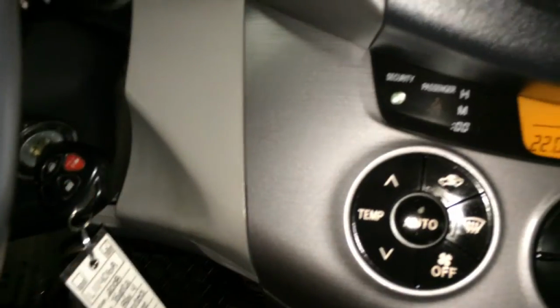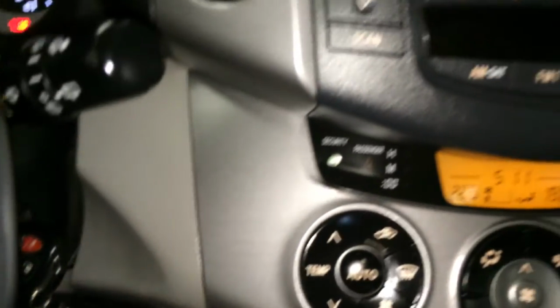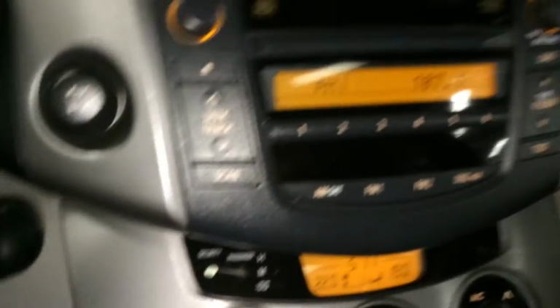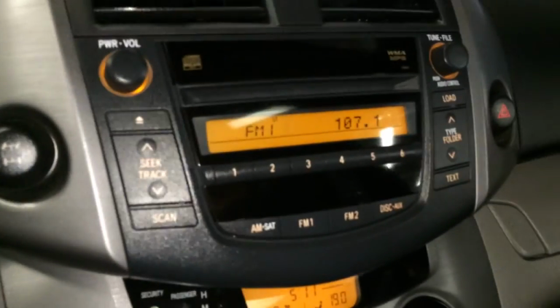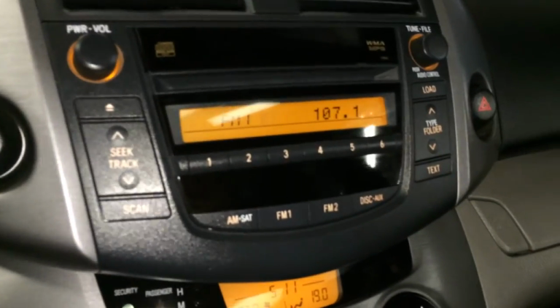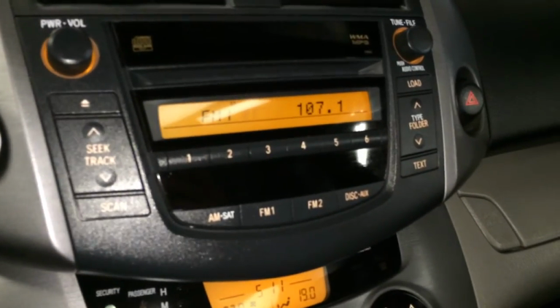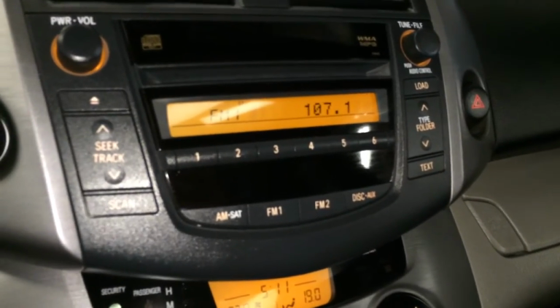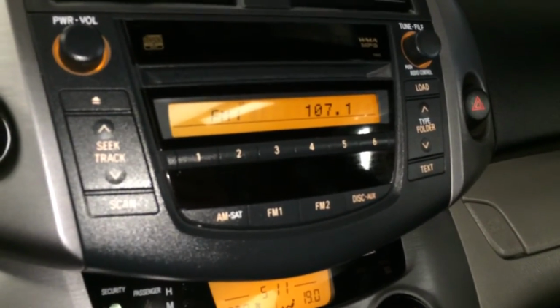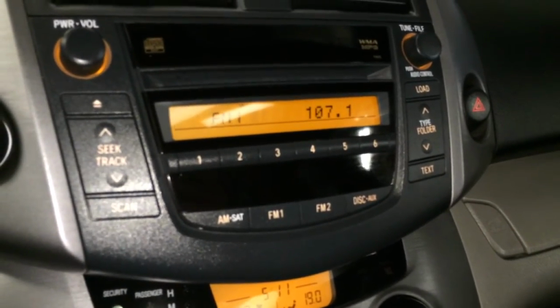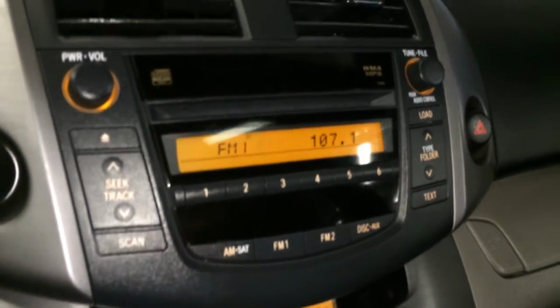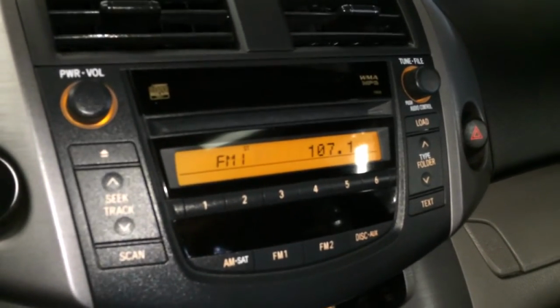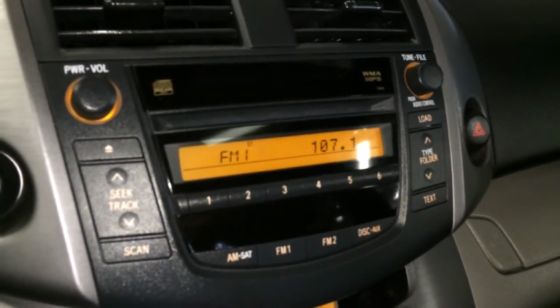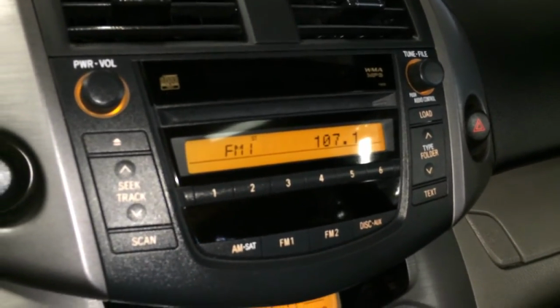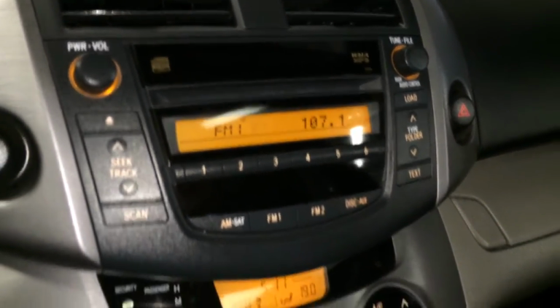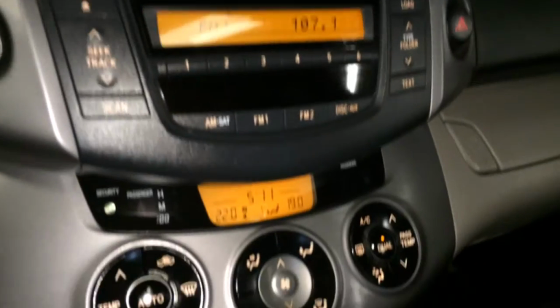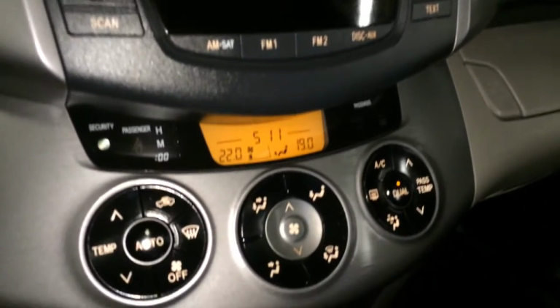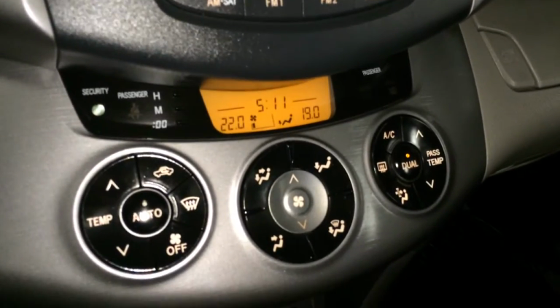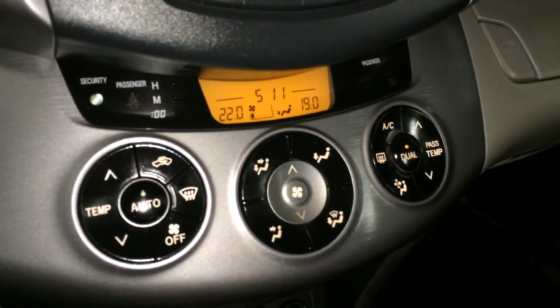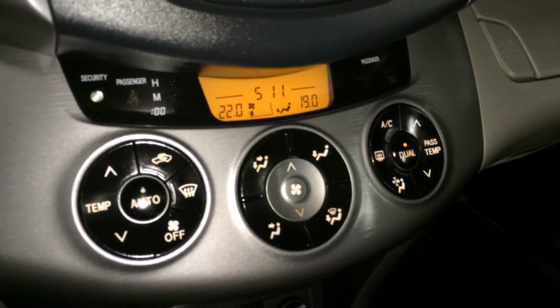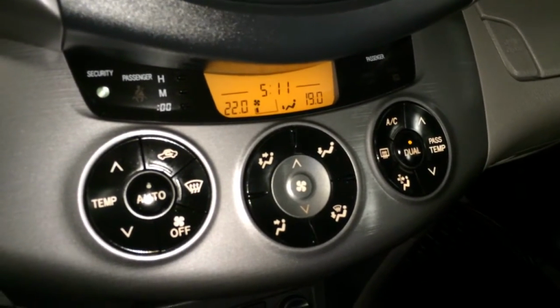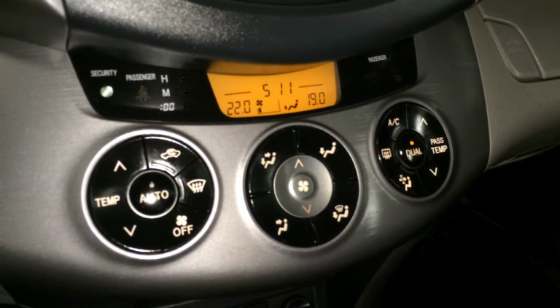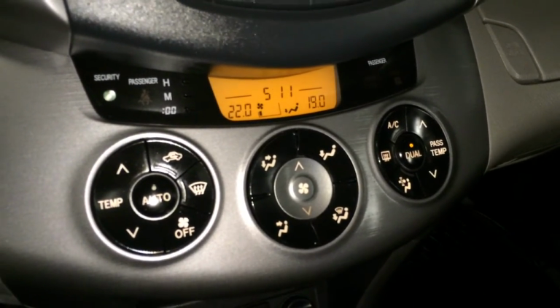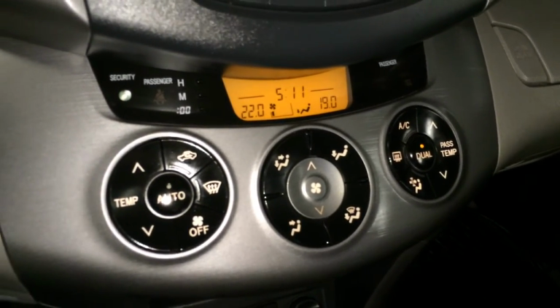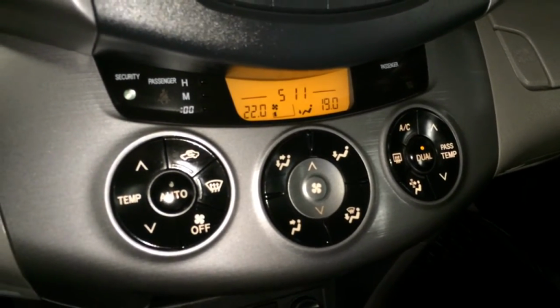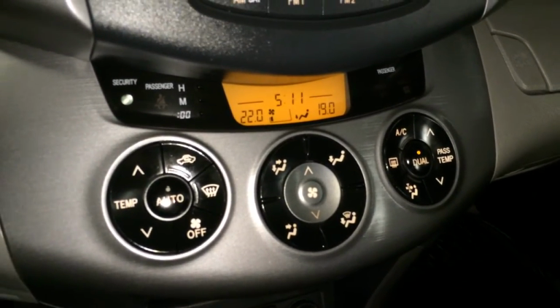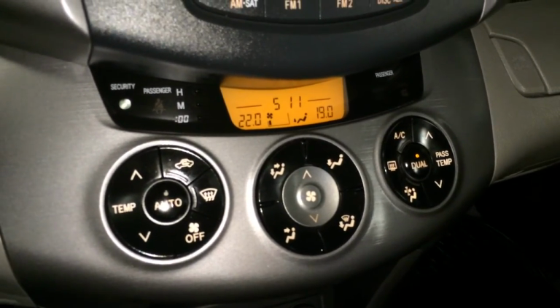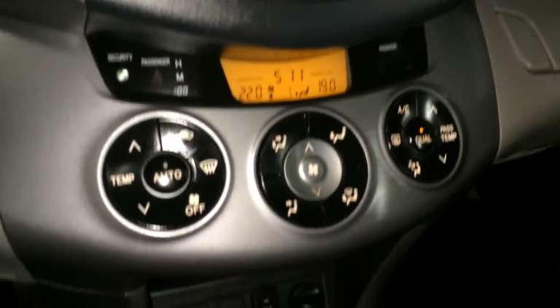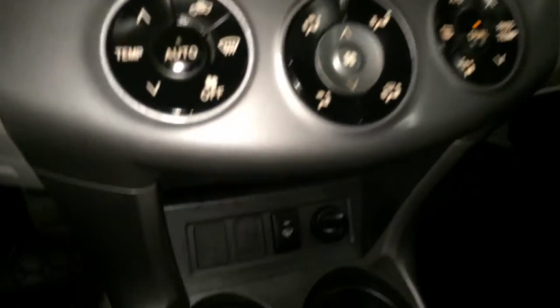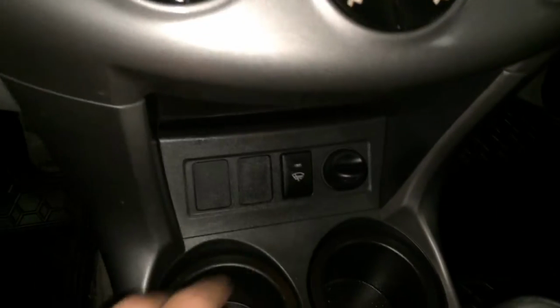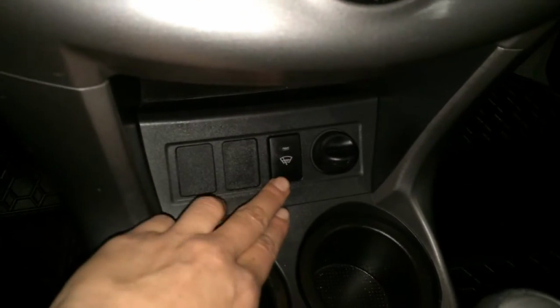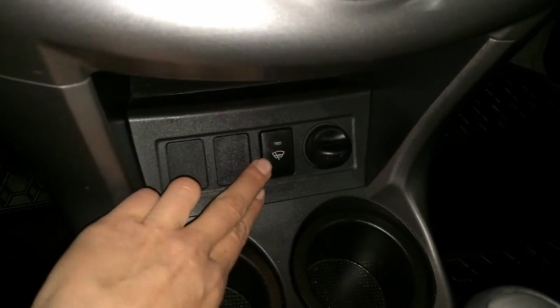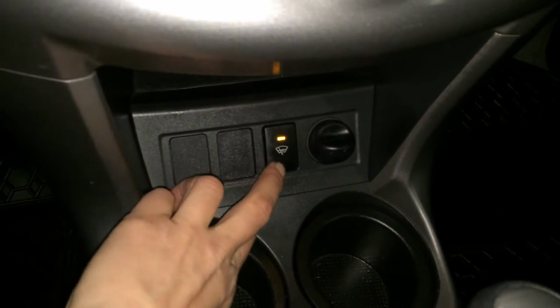AM, FM, CD — it's MP3 compatible — and auxiliary input. Dual zone climate control, AC, front and mirror defrost, heated side mirrors, and a windshield de-icer.